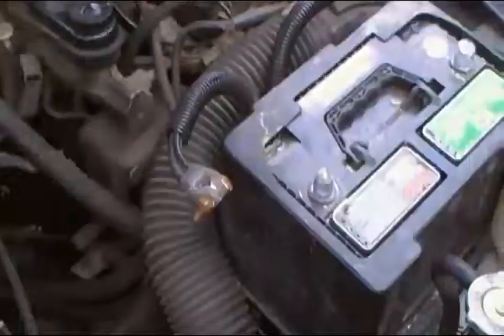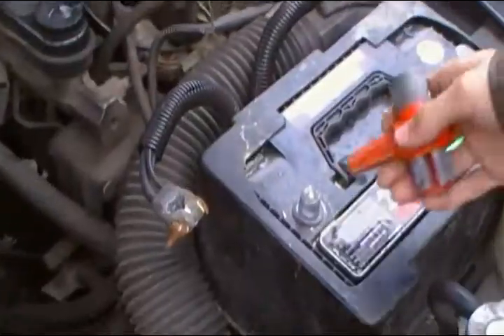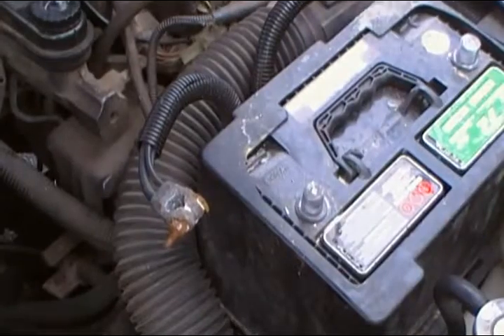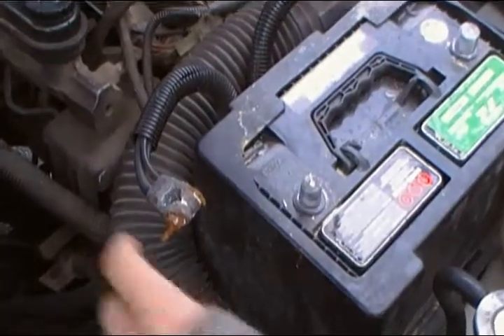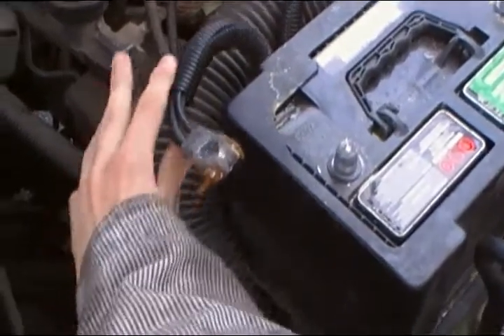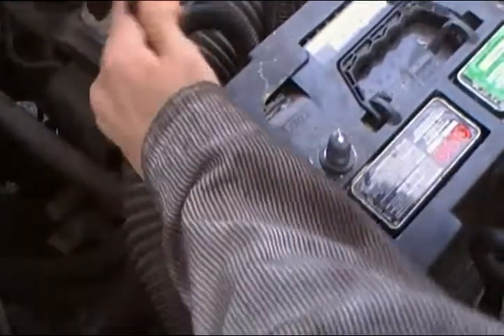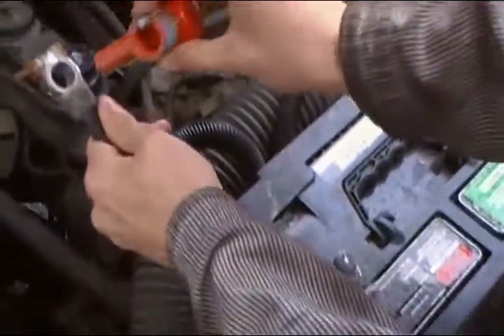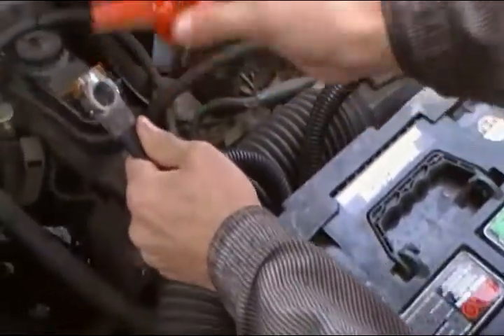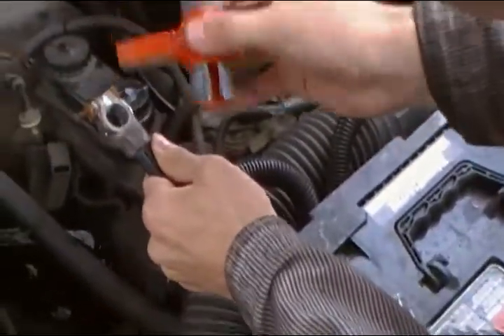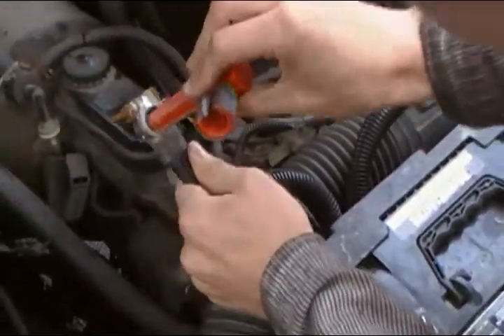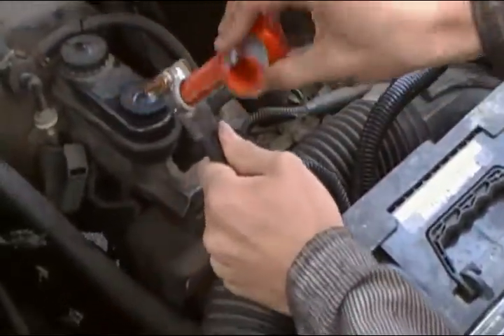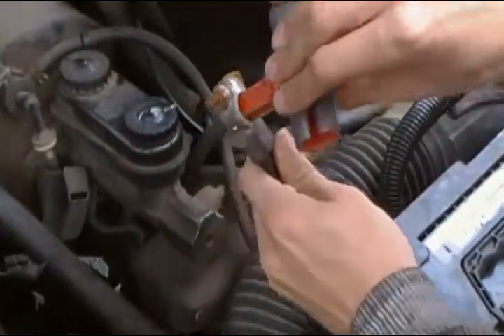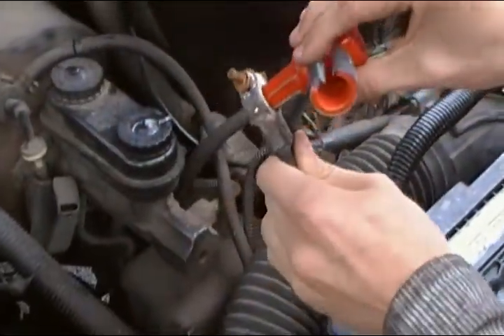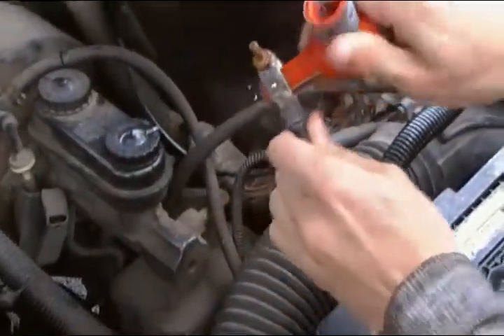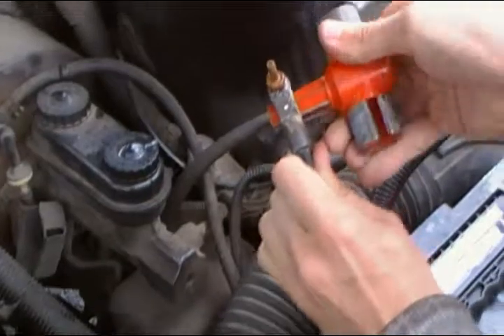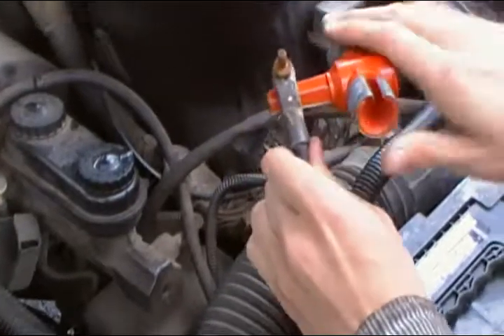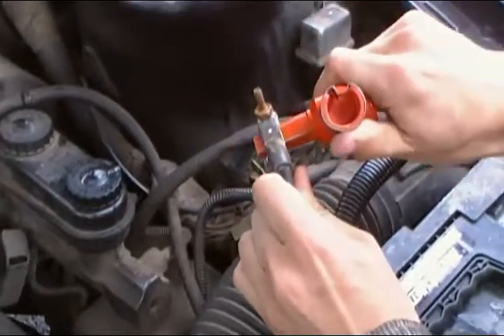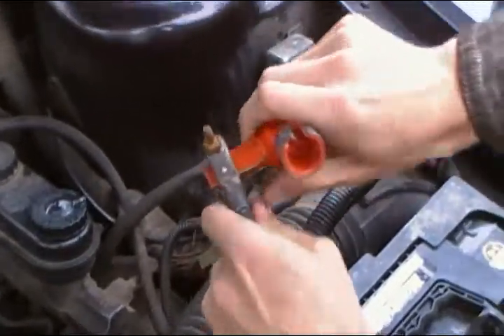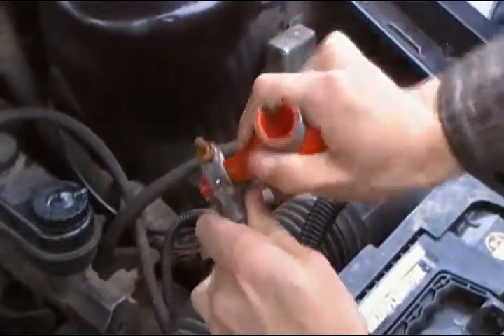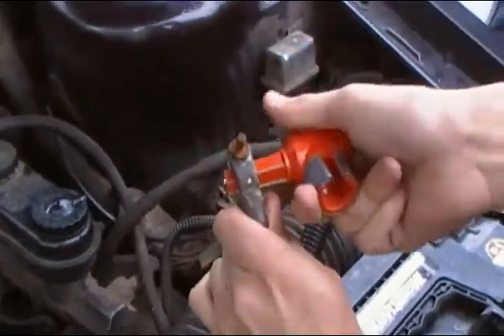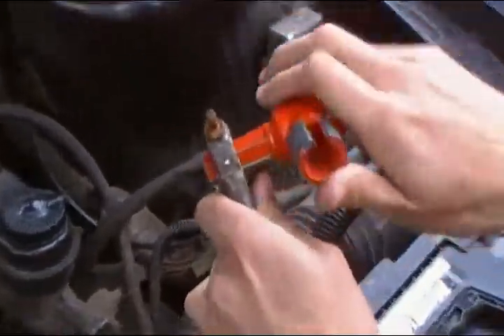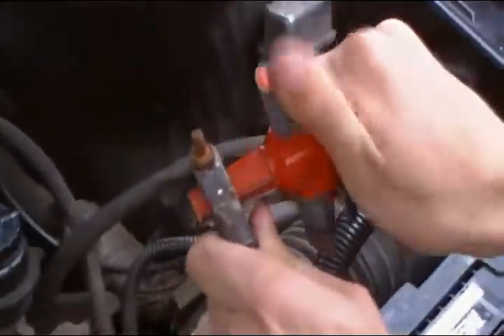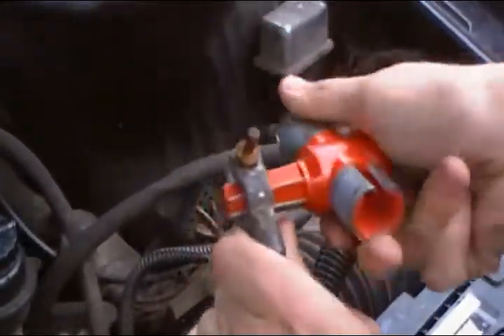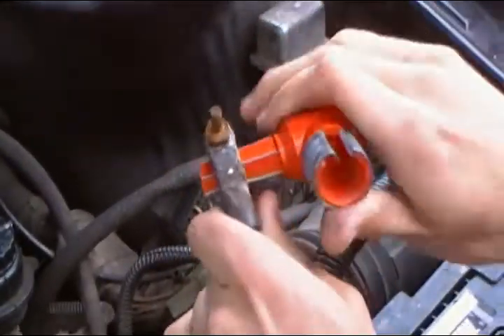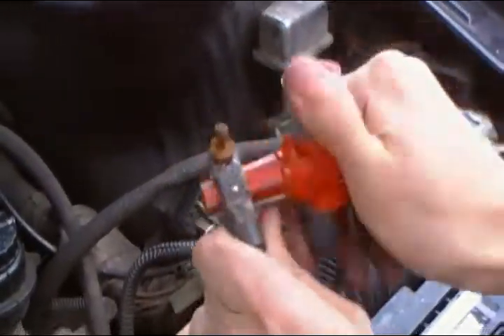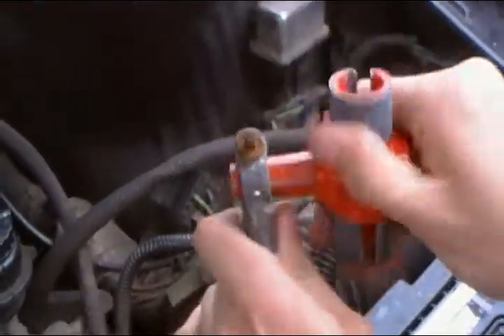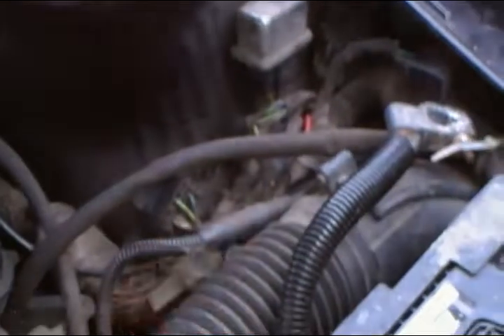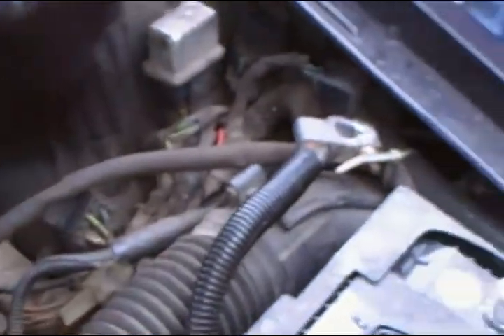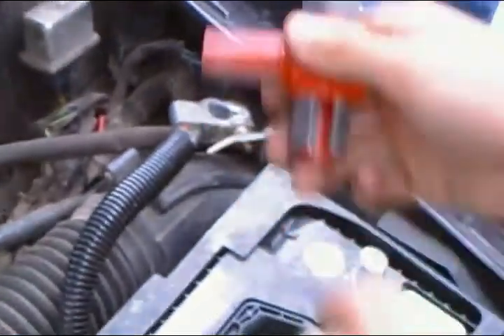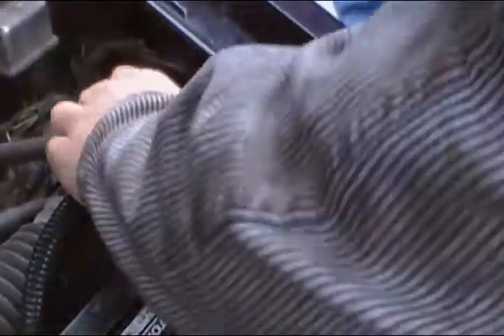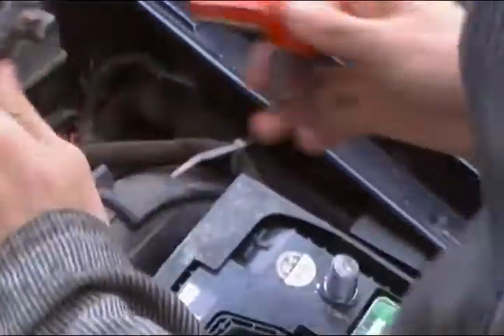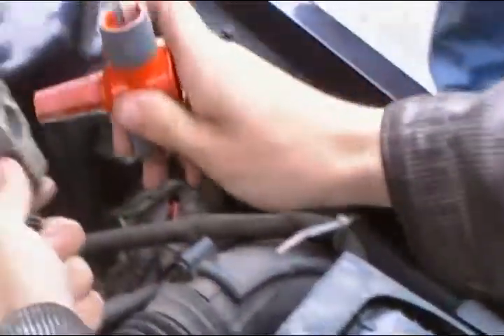After you have cleaned the posts, you now move on to the terminals by putting the scraper in the terminal and turning. After you have done the negative, you go on to the positive.